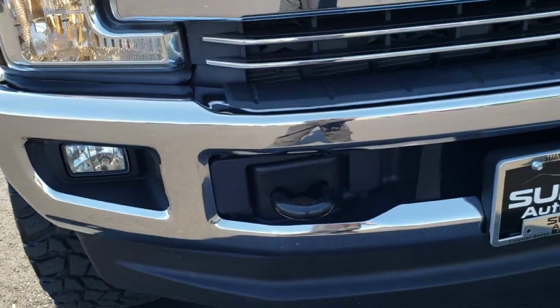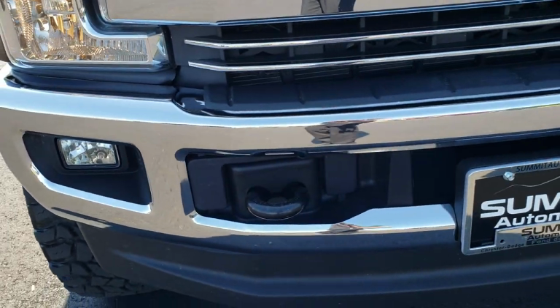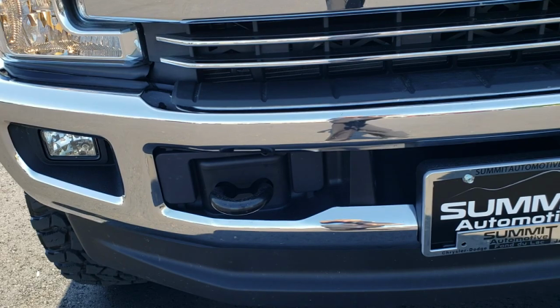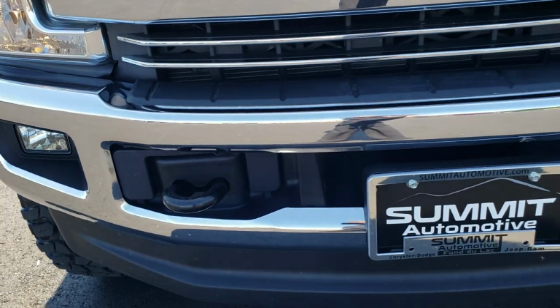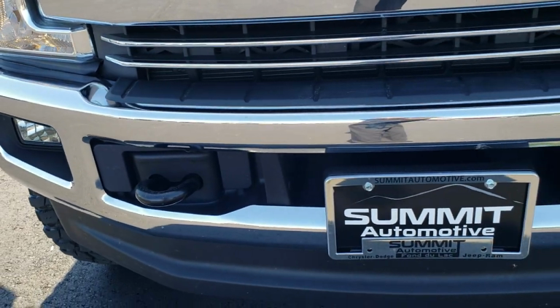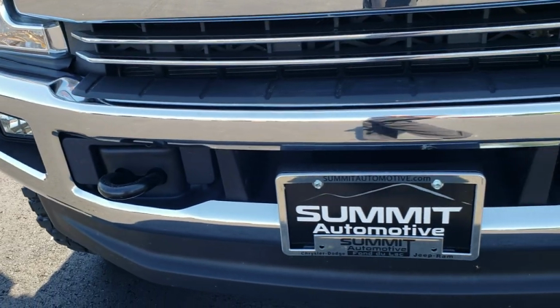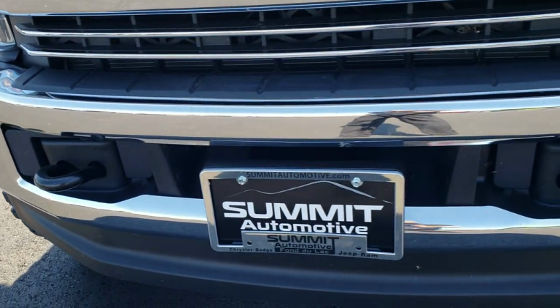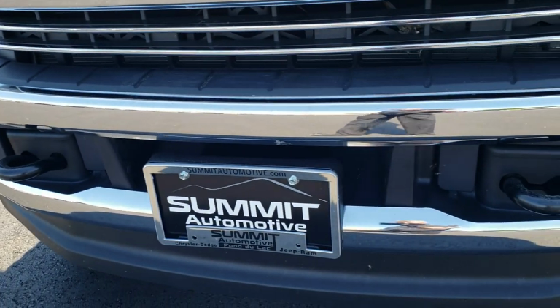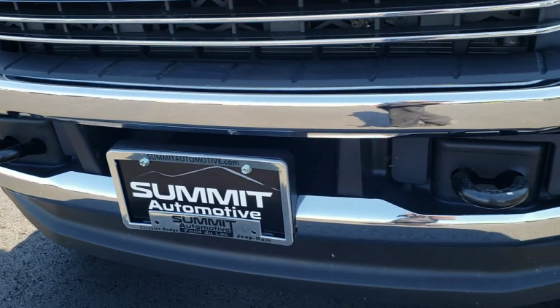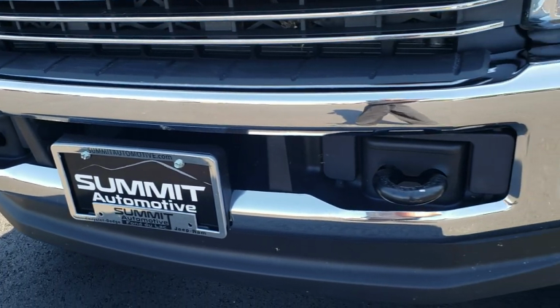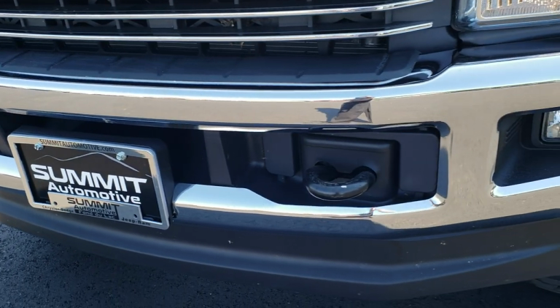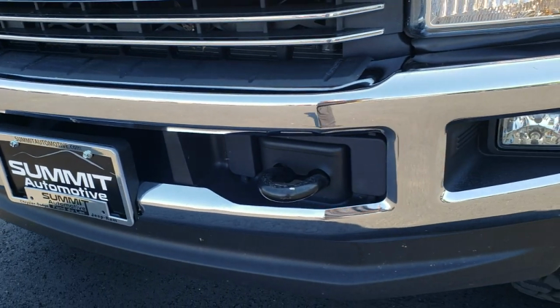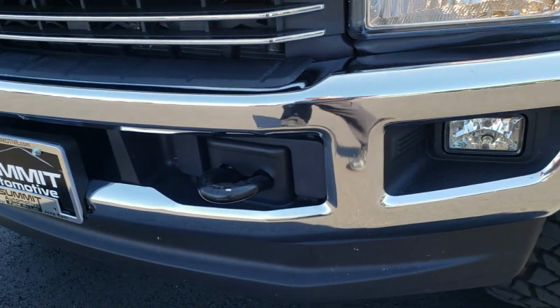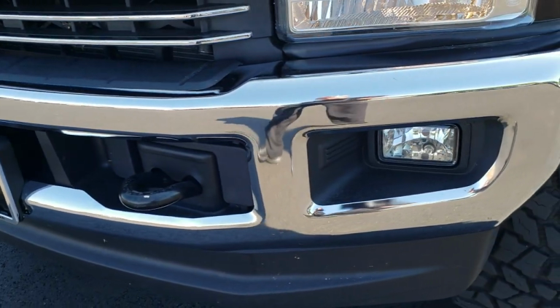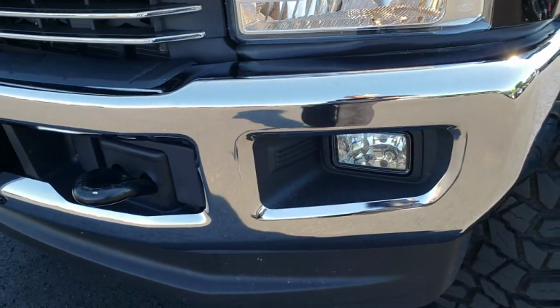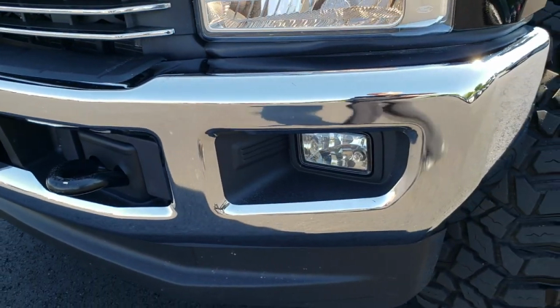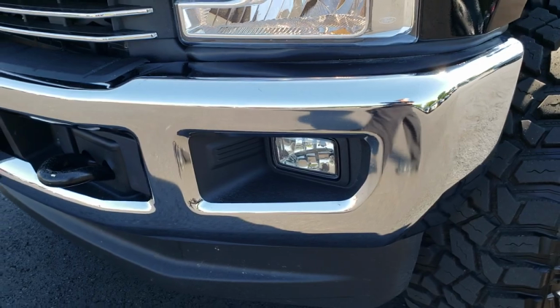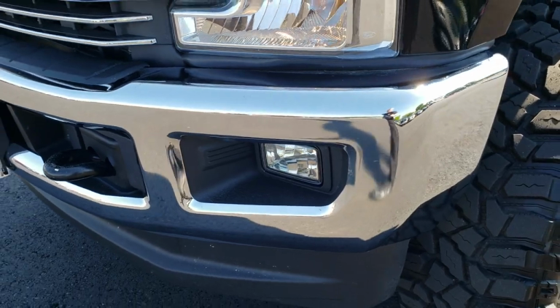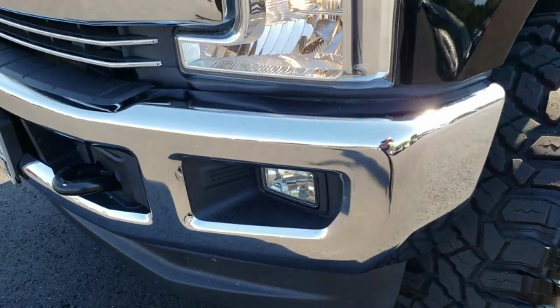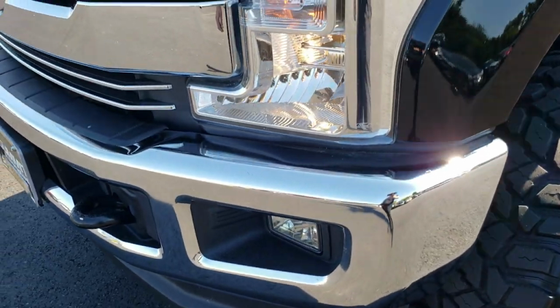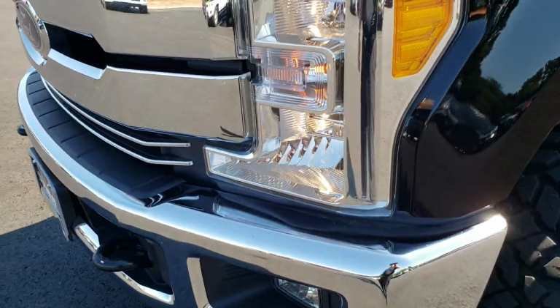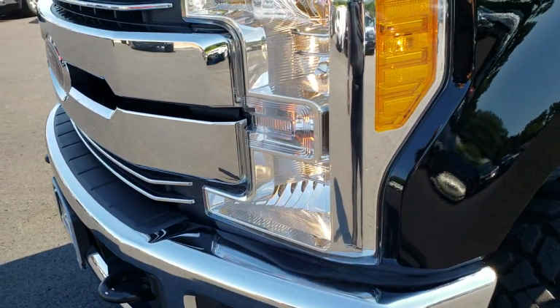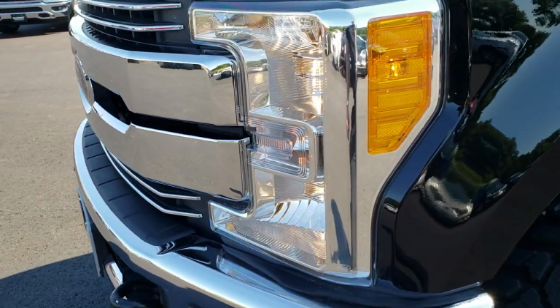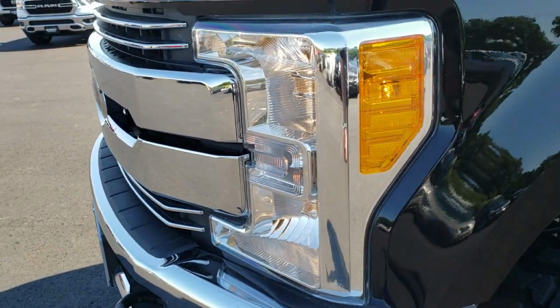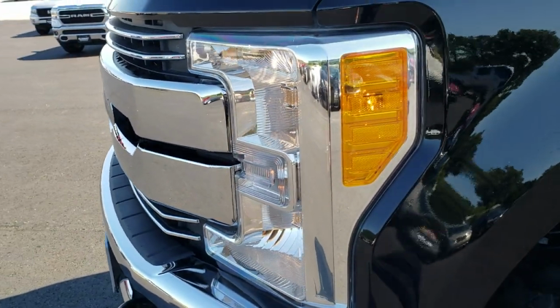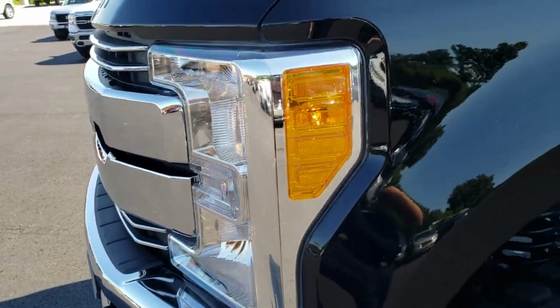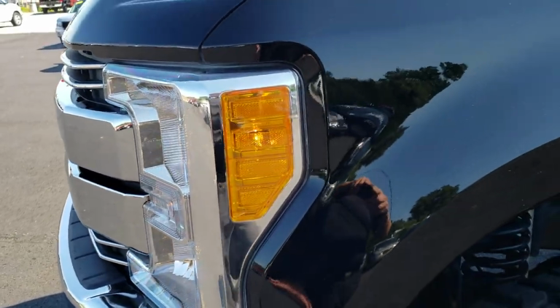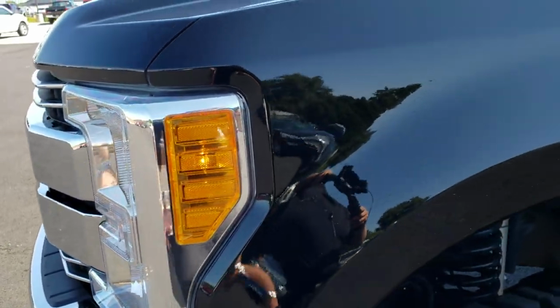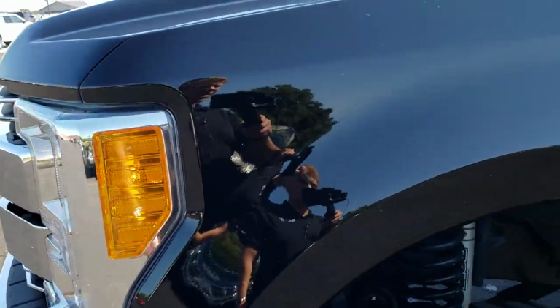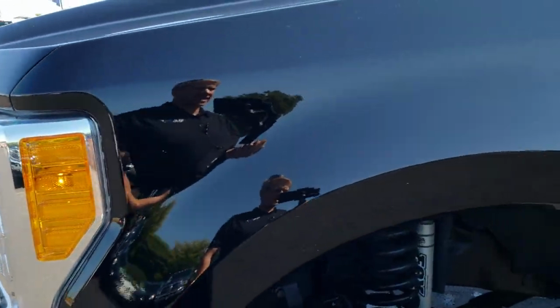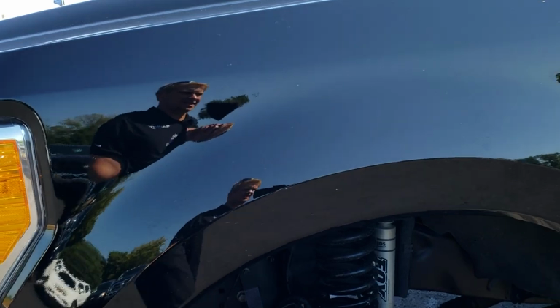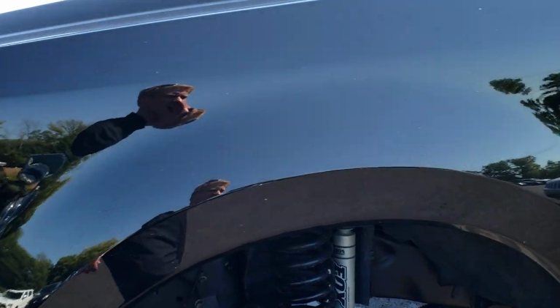From this HD video, you will be able to tell that this truck is extremely clean all the way around. No dents or dings on that front bumper. Headlight lenses are nice and clear. Shadow black is the color.